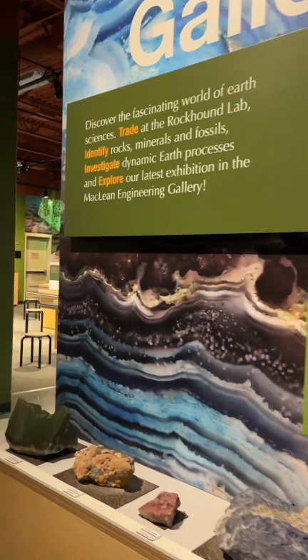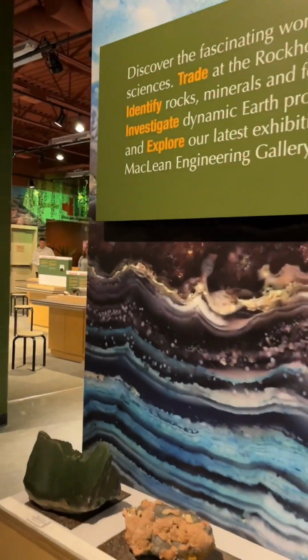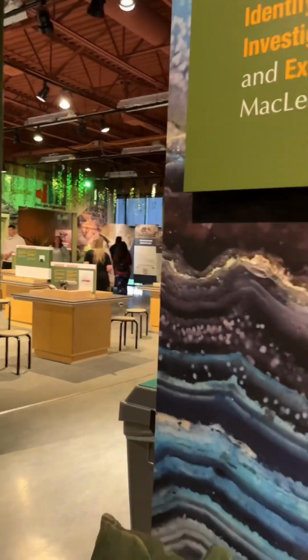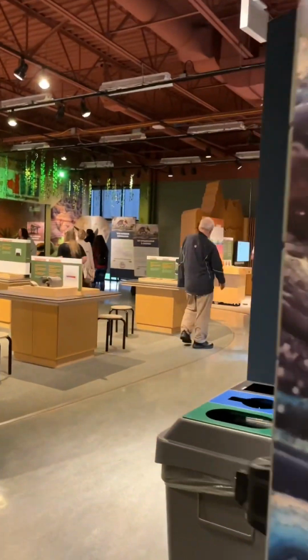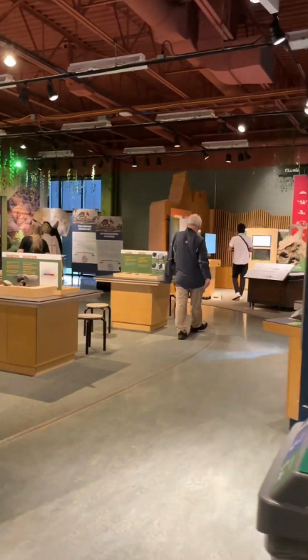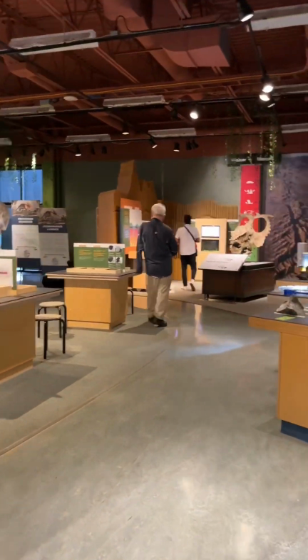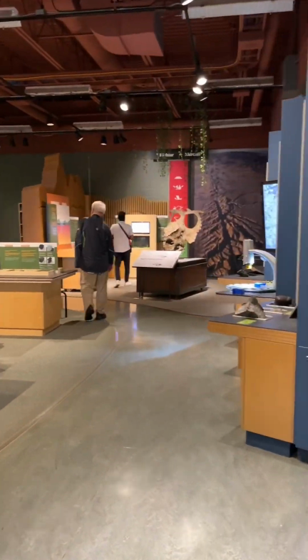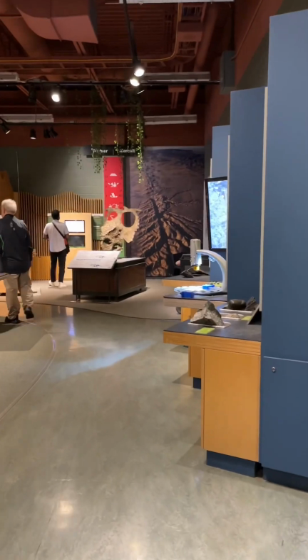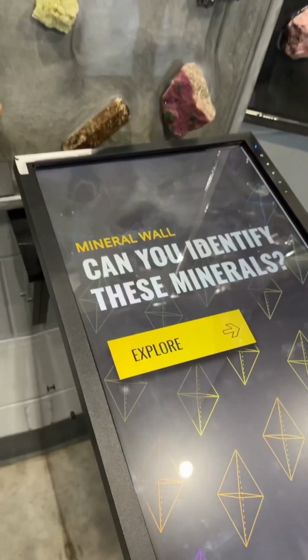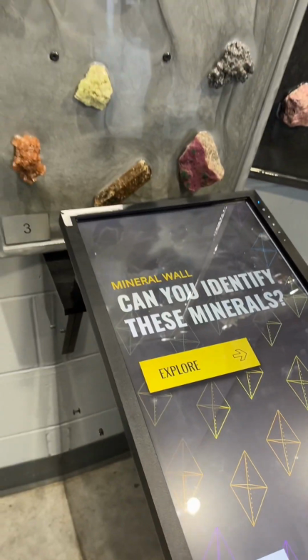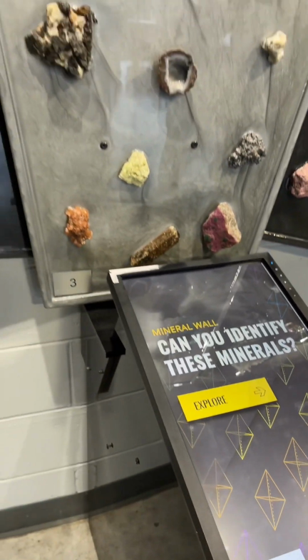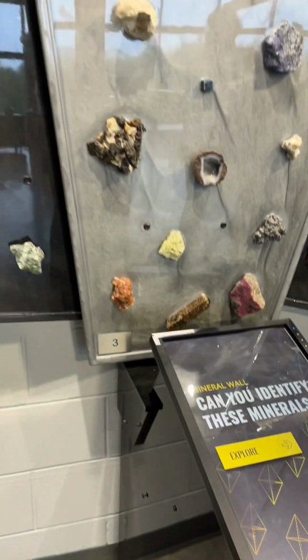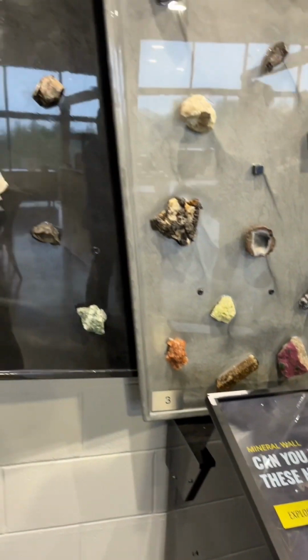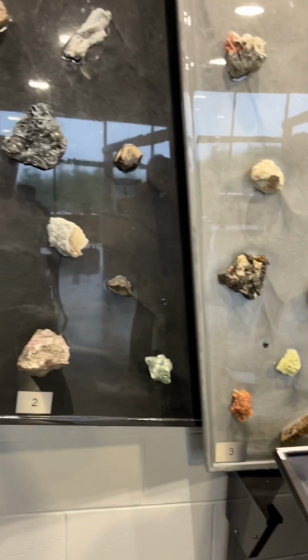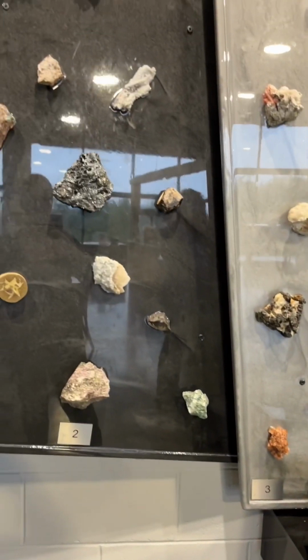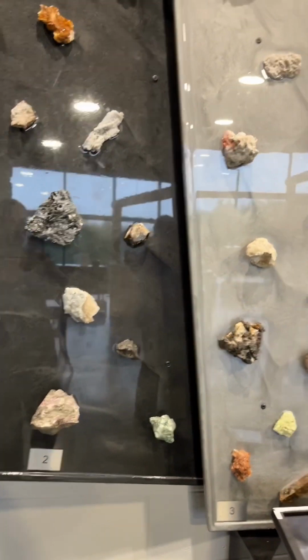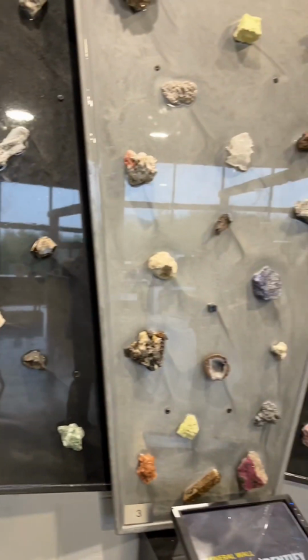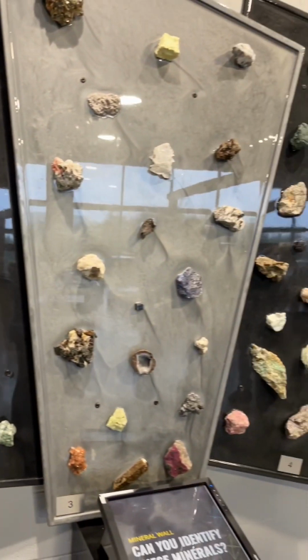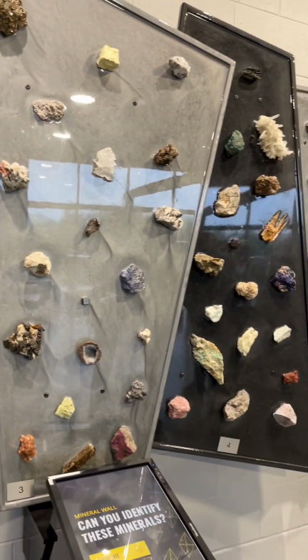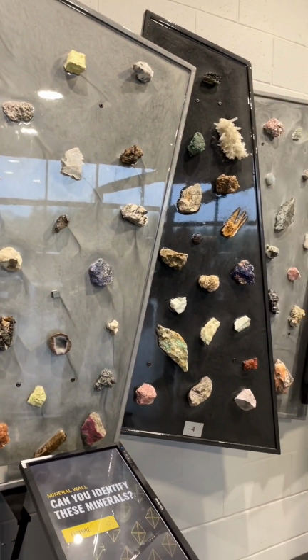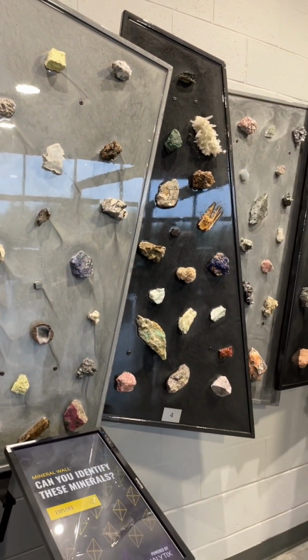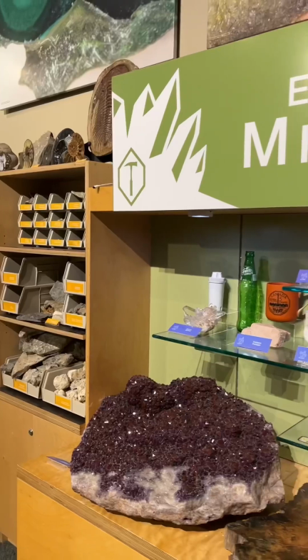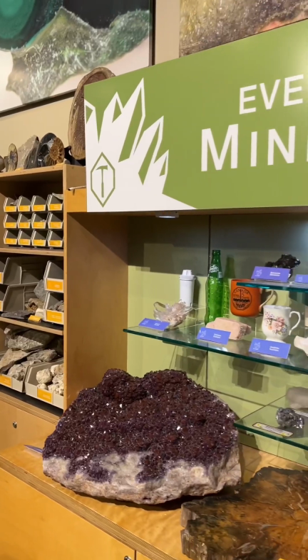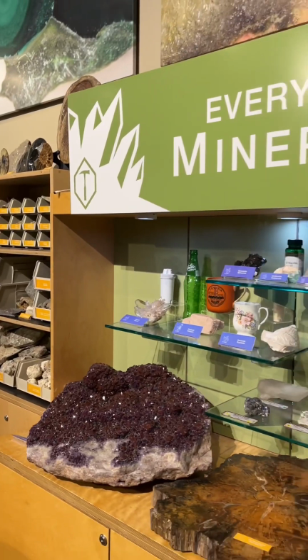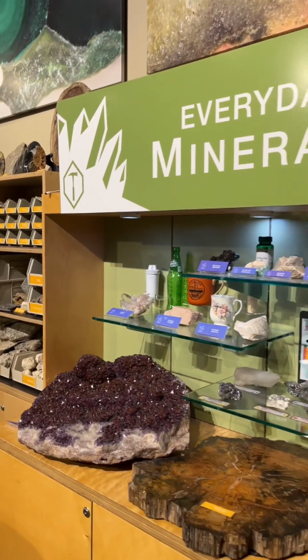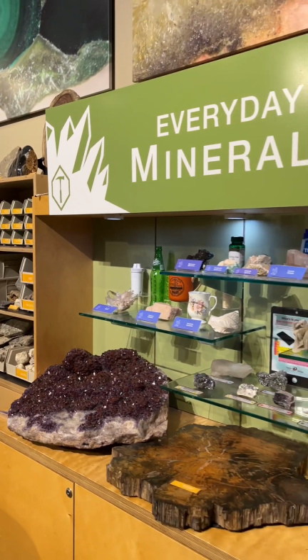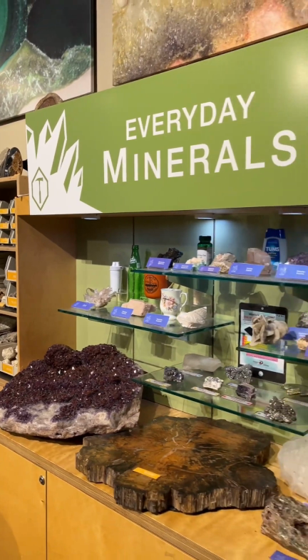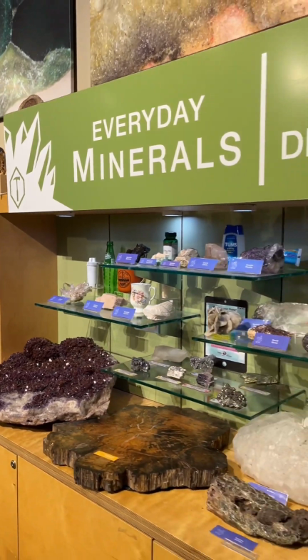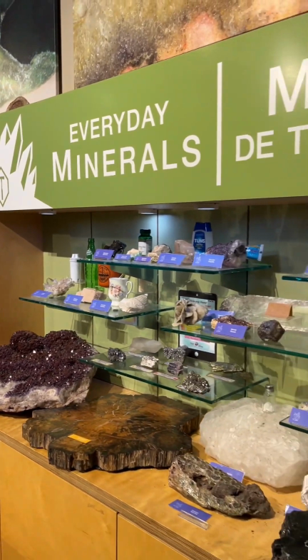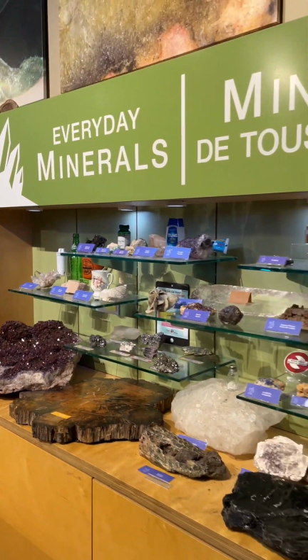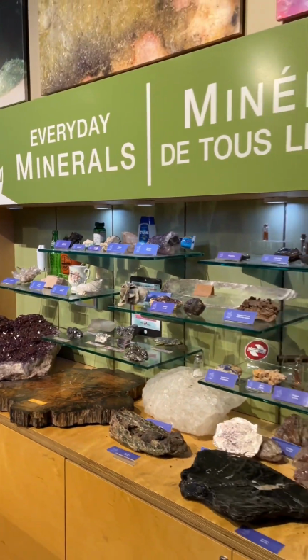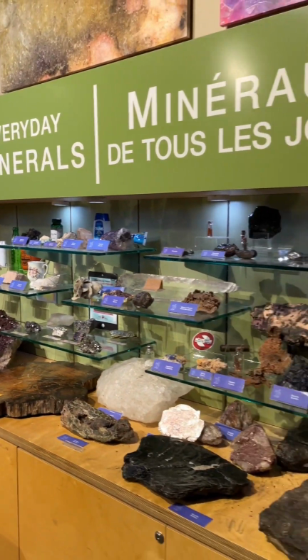Your visit starts with a tour through educational galleries showcasing rocks and minerals of the earth, including a bunch of hands-on activities that are great for little kids. They'll learn to identify rocks and minerals and get to see and touch a few of them up close.